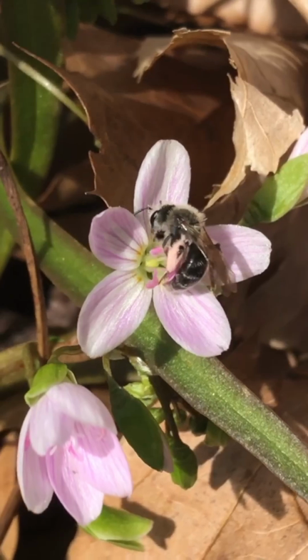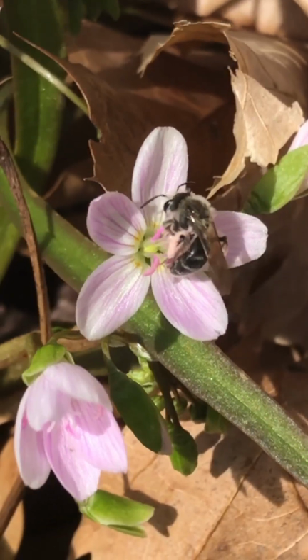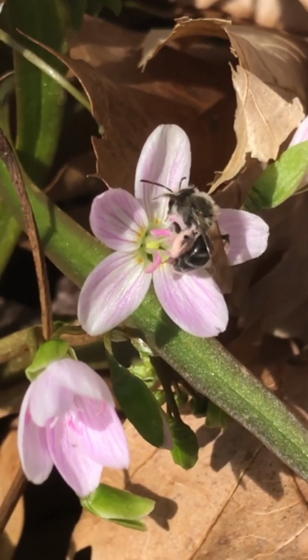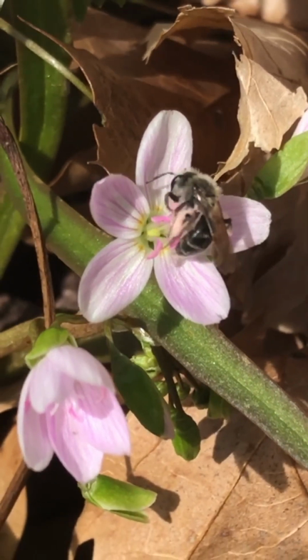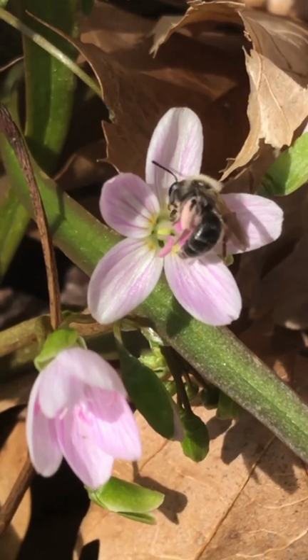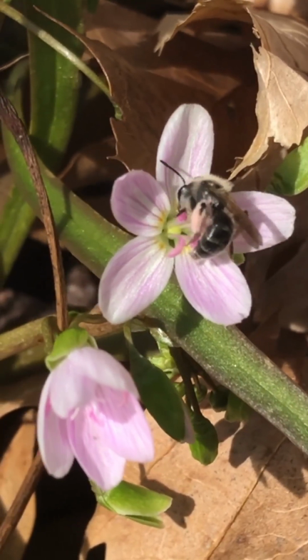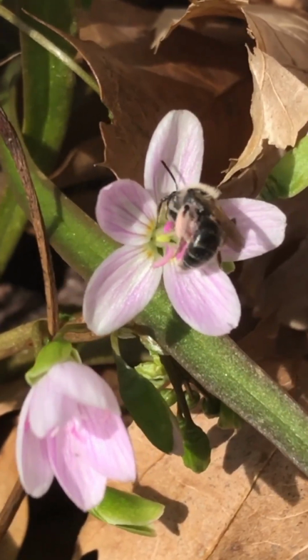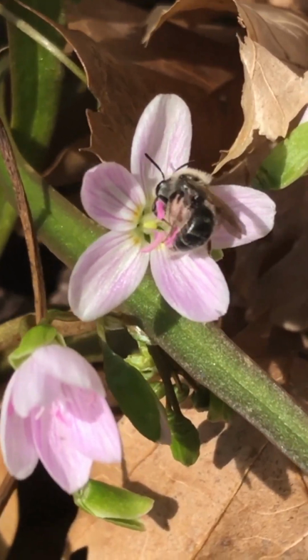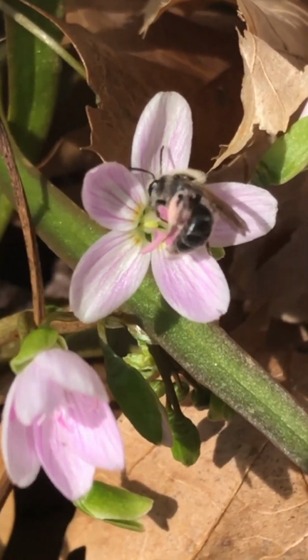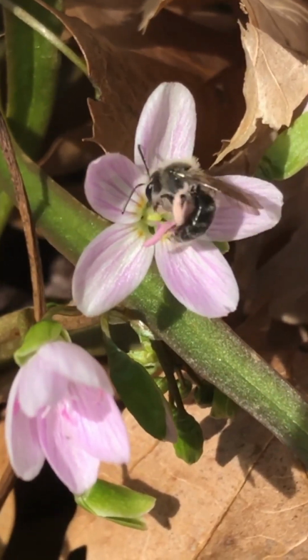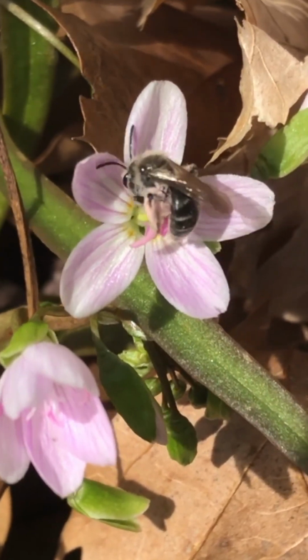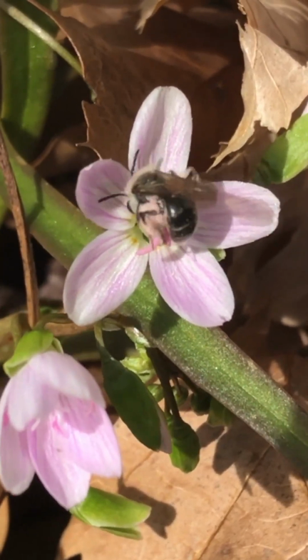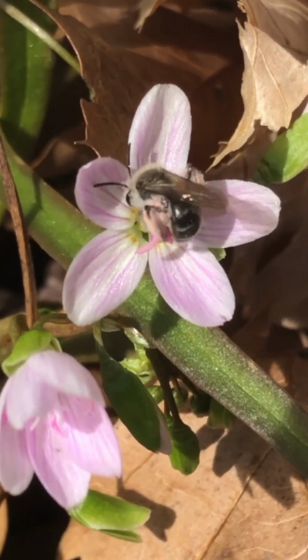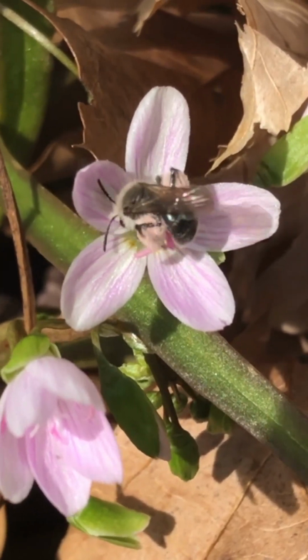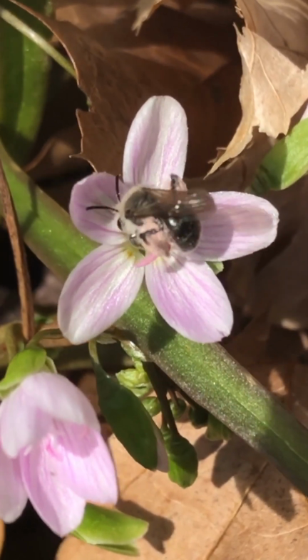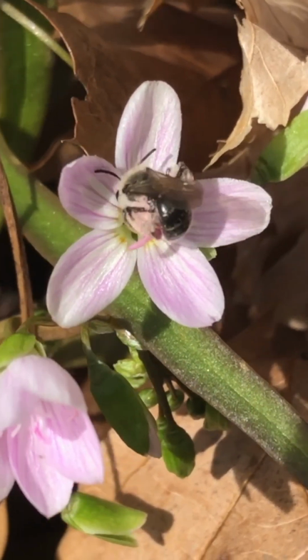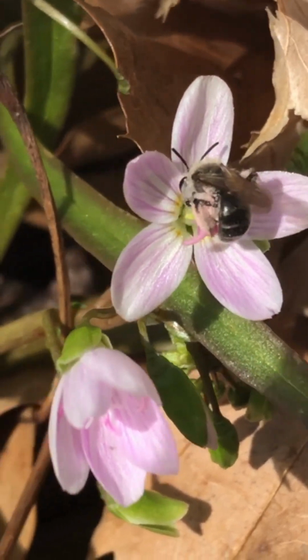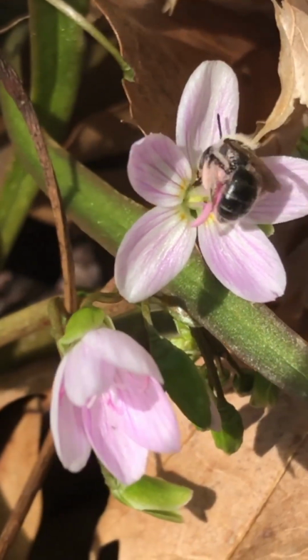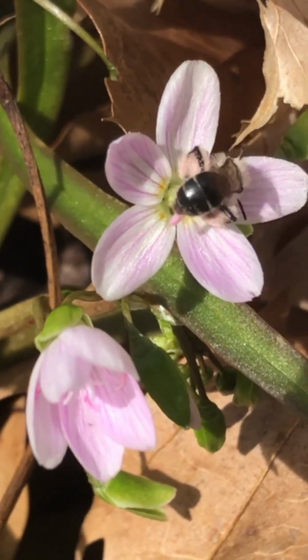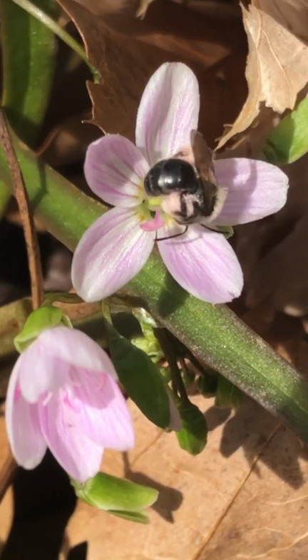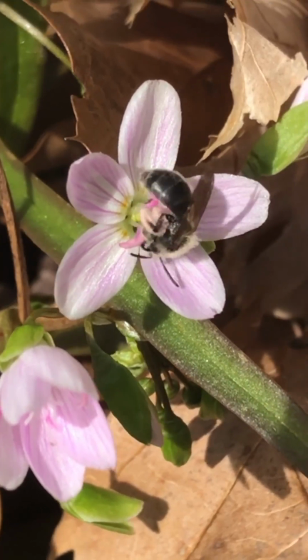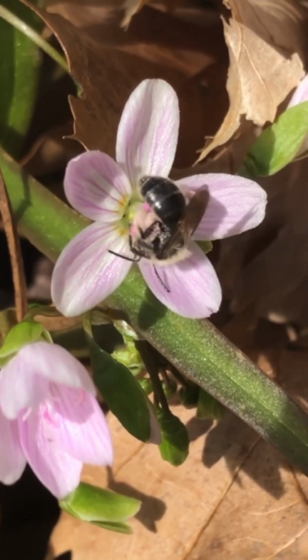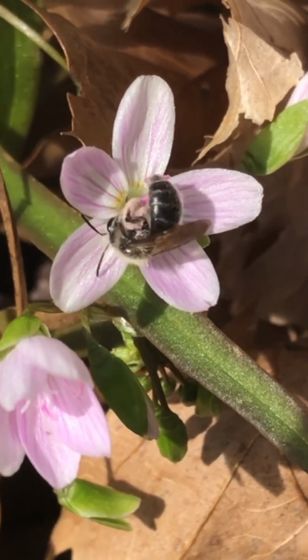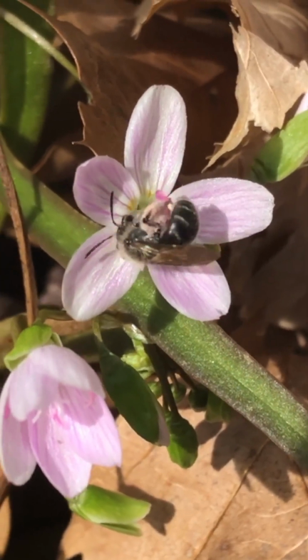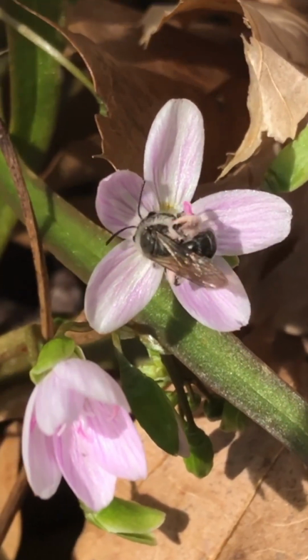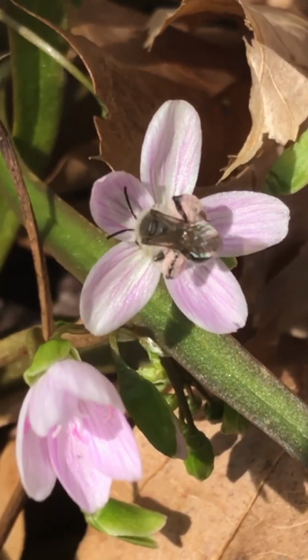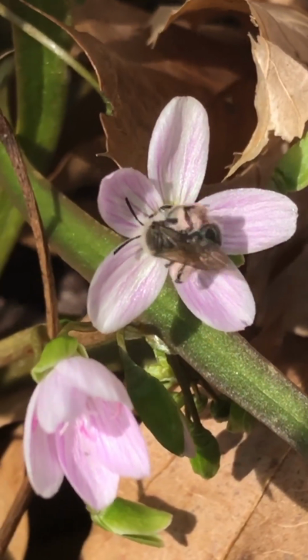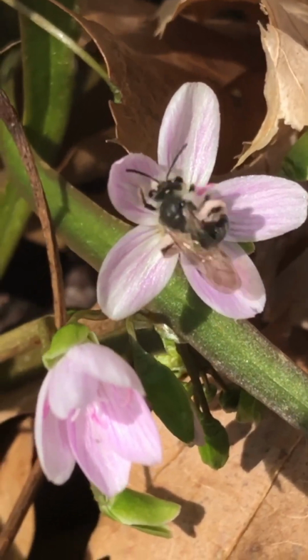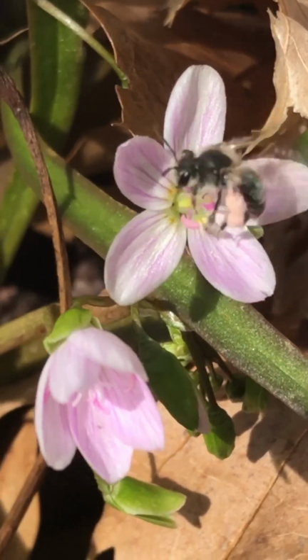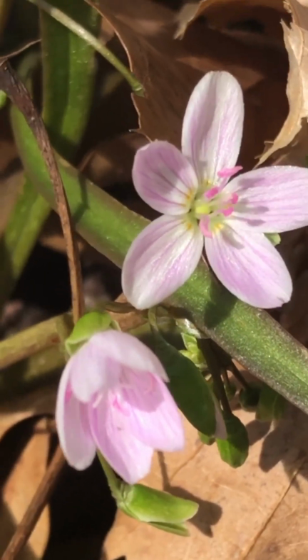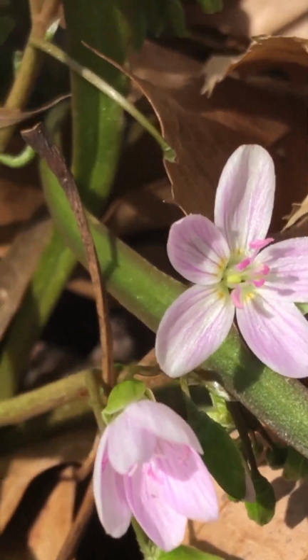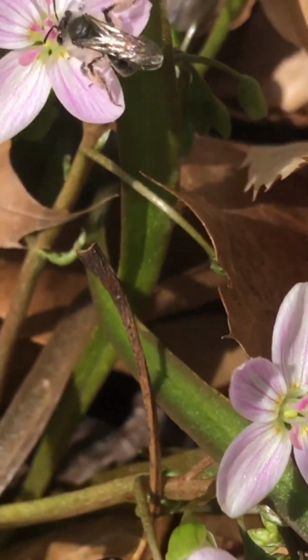In fact, it likes it so much that its life depends on it. This bee is a pollen specialist, which means it requires the pollen from a single native plant species or a small group of native plants to survive.